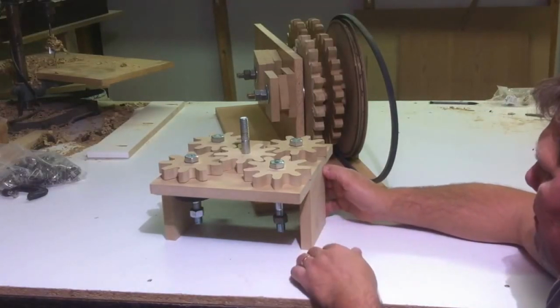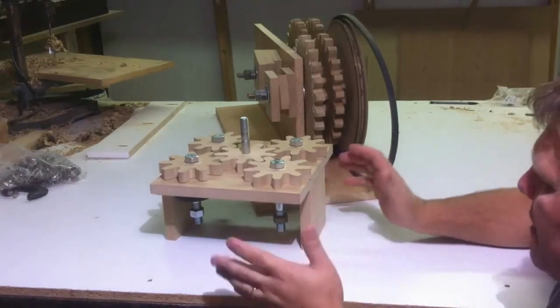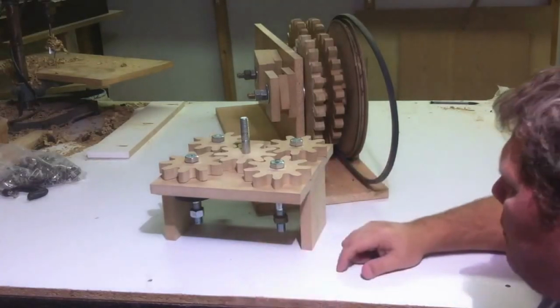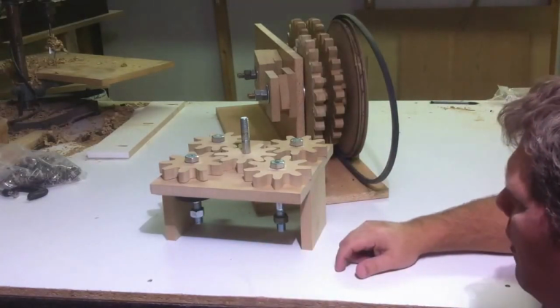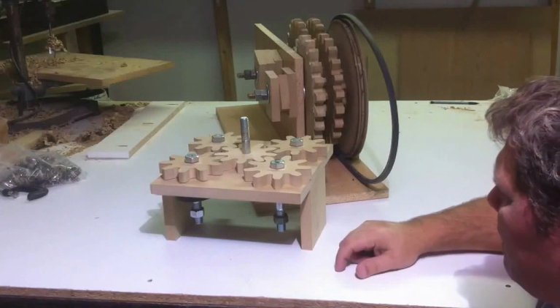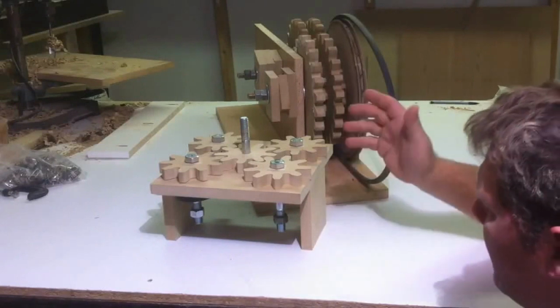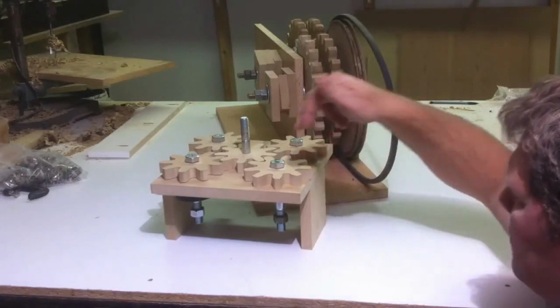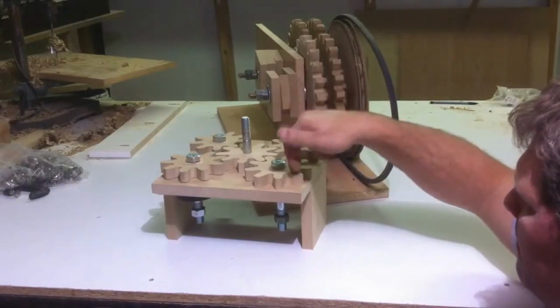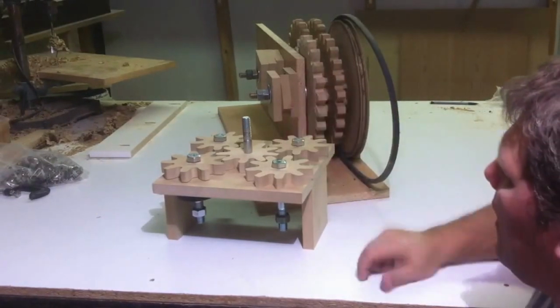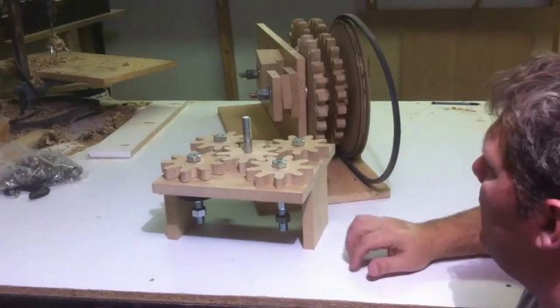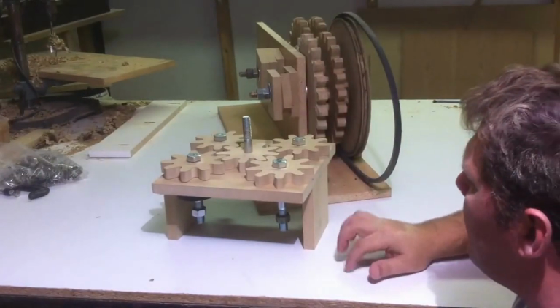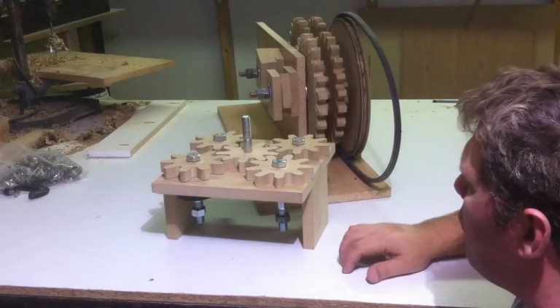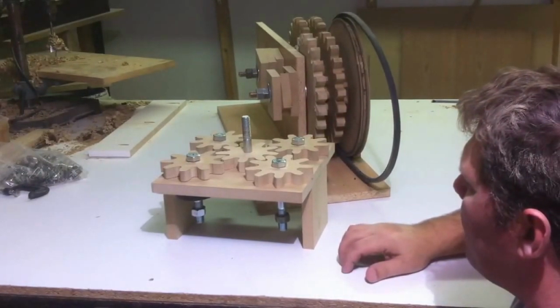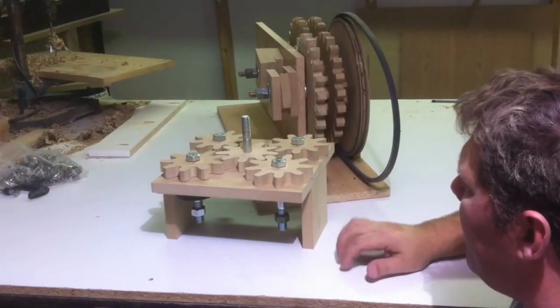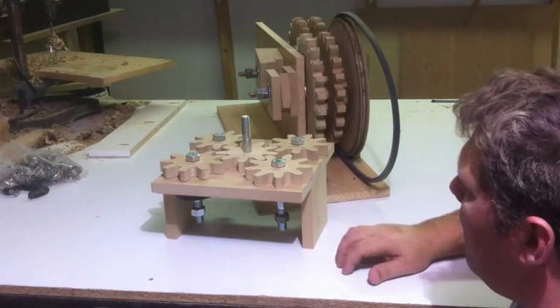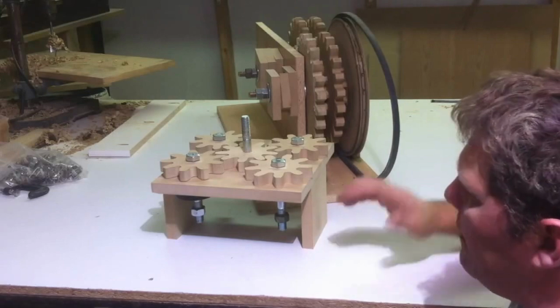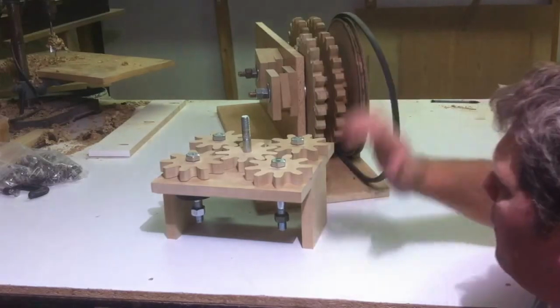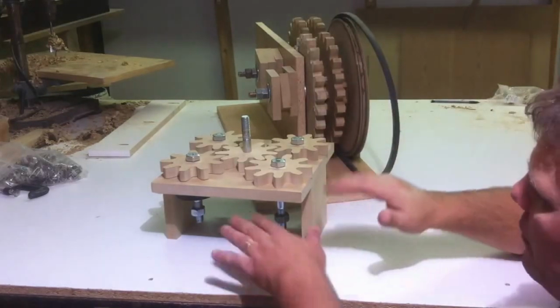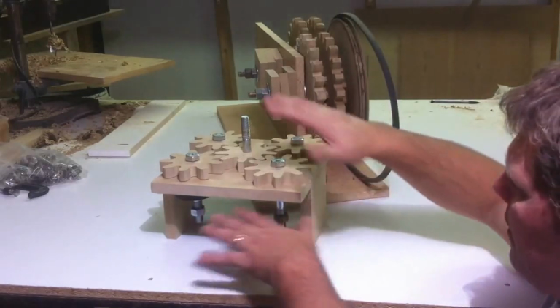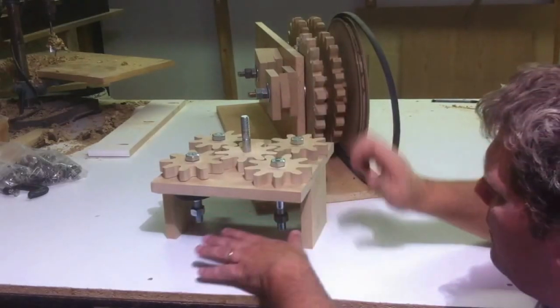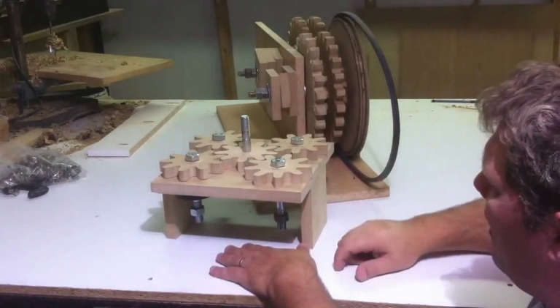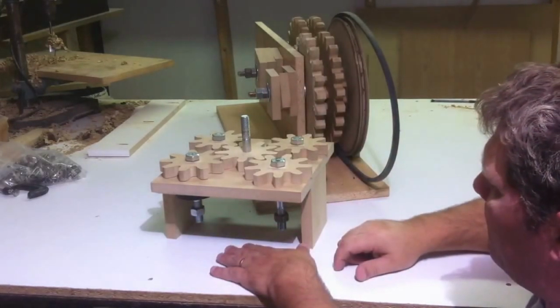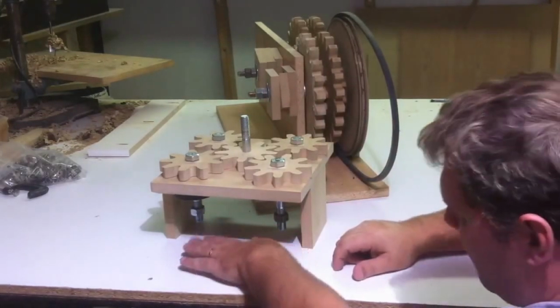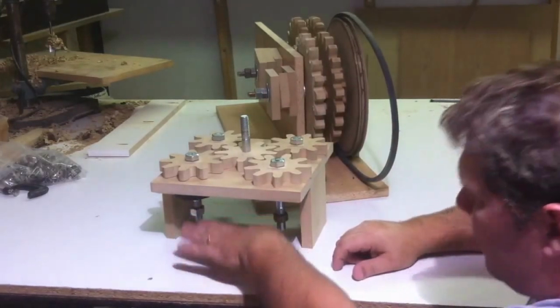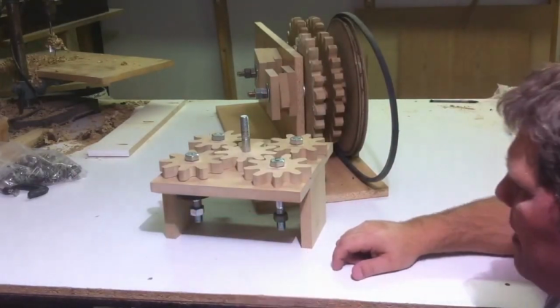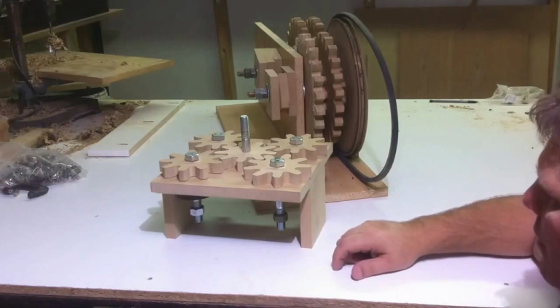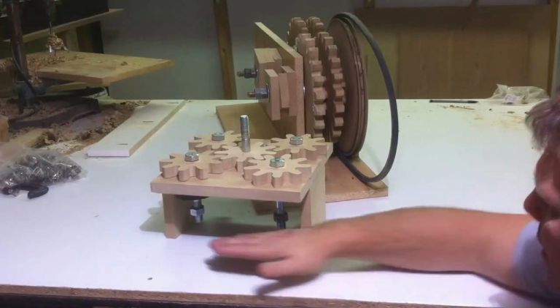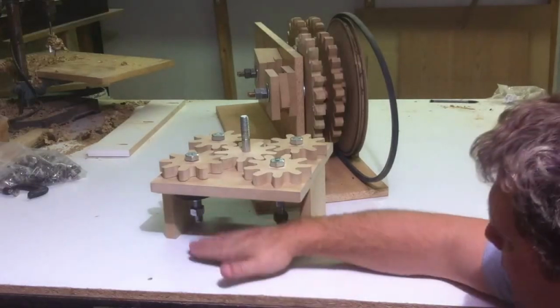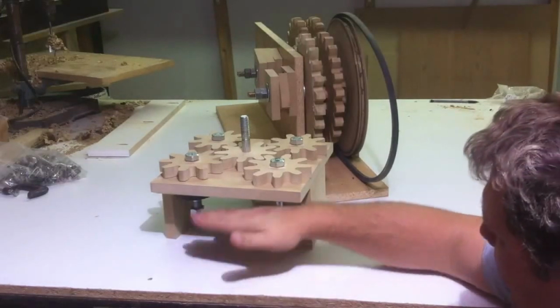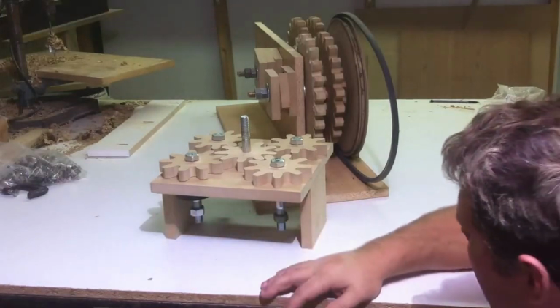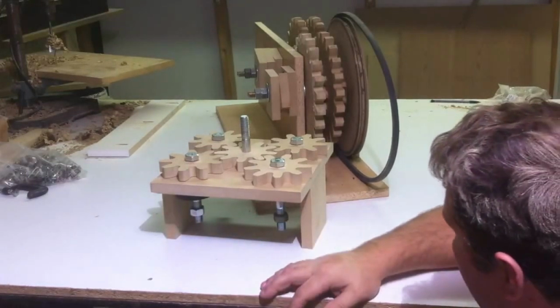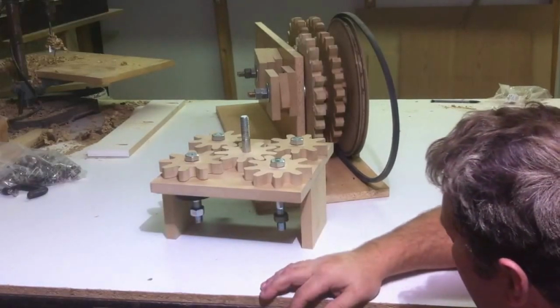Most of us have a computer and a printer if you're watching this video, so you'll be able to get that computer program from Matthias Wandel, and you'll be able to print out your gears and be able to get this same thing working.